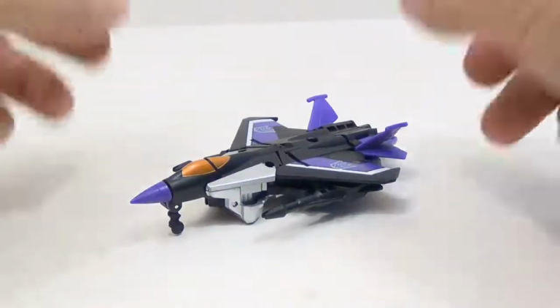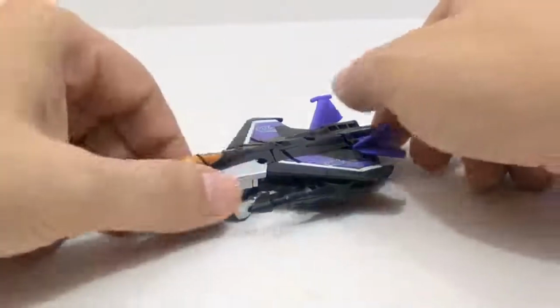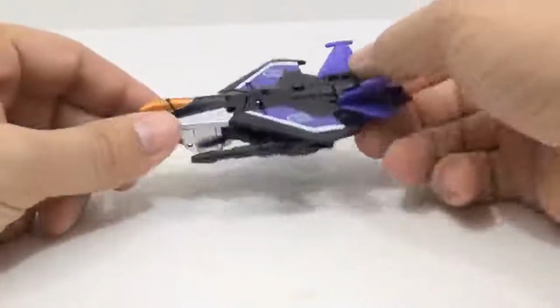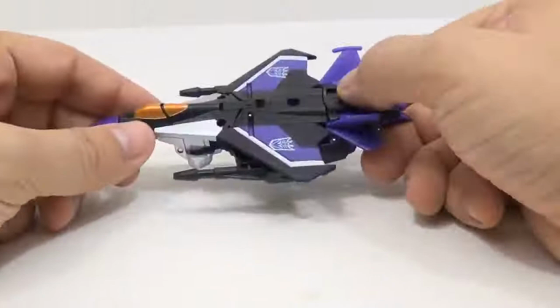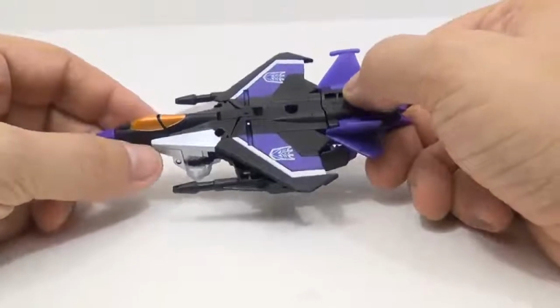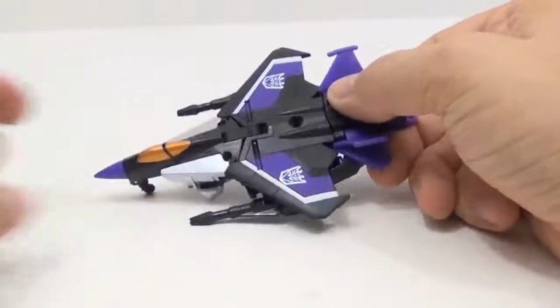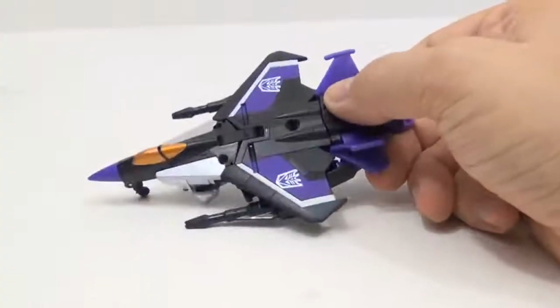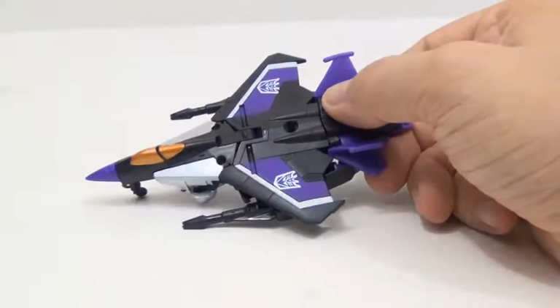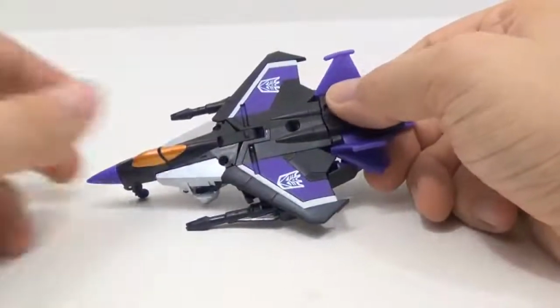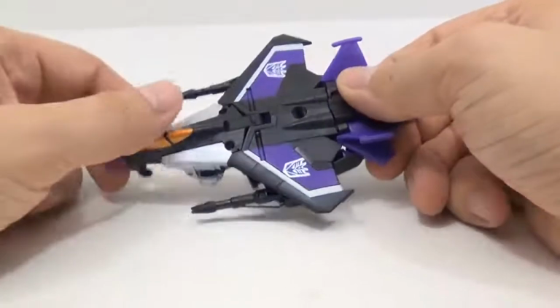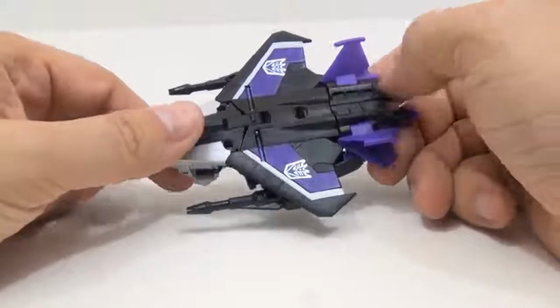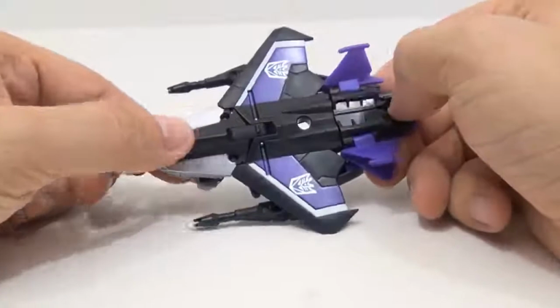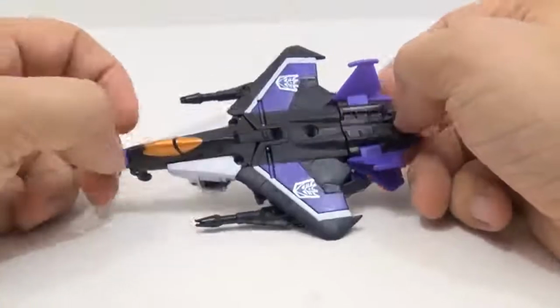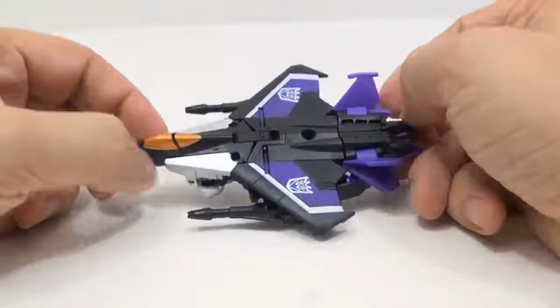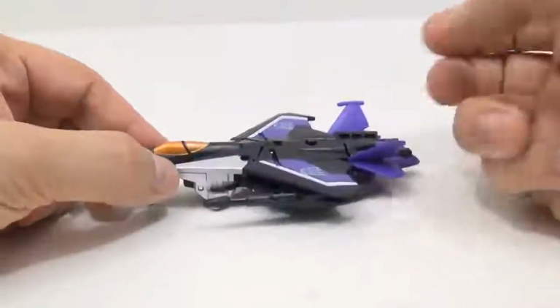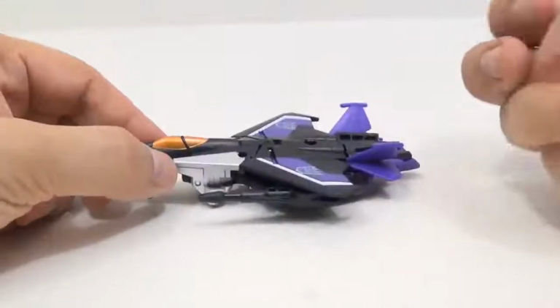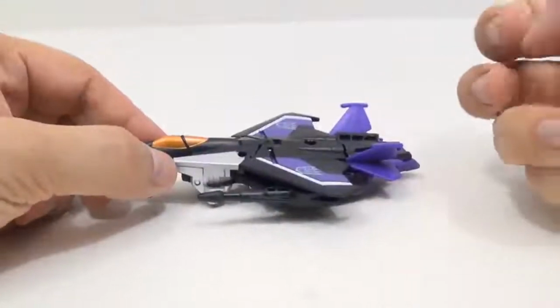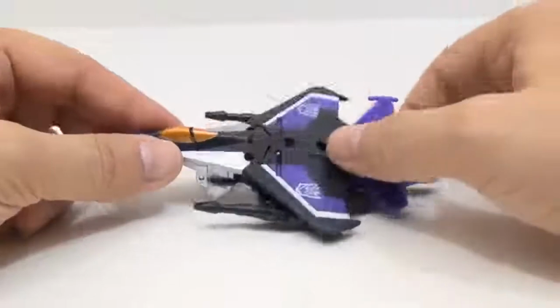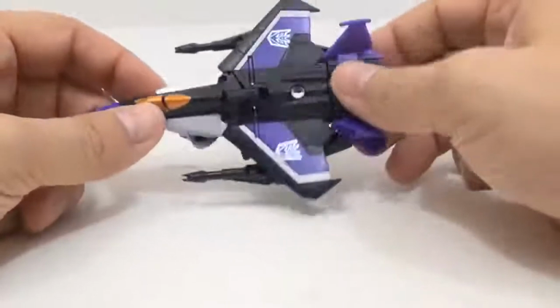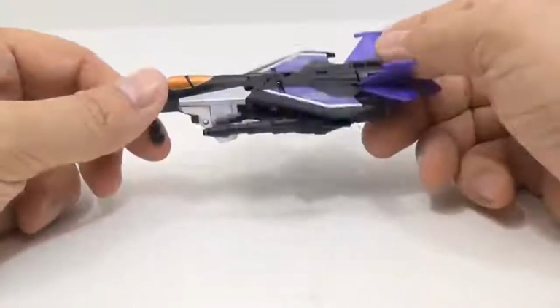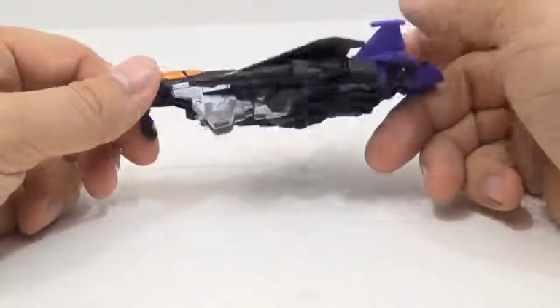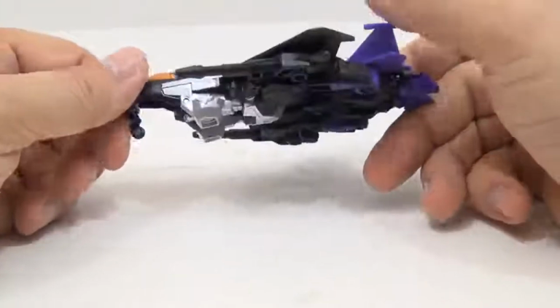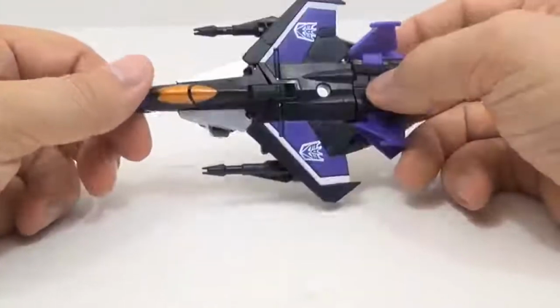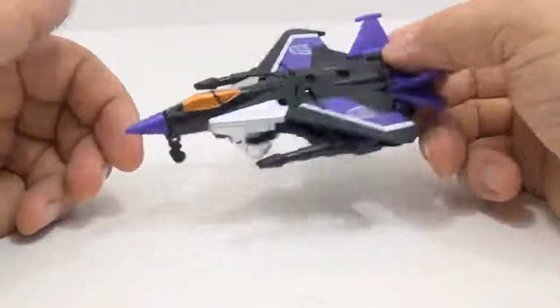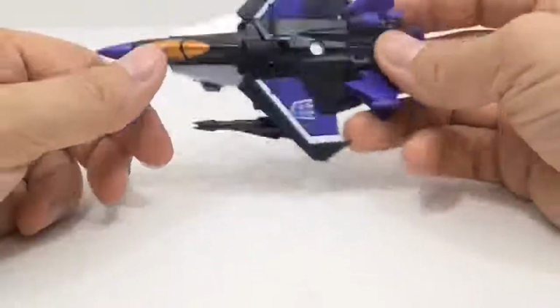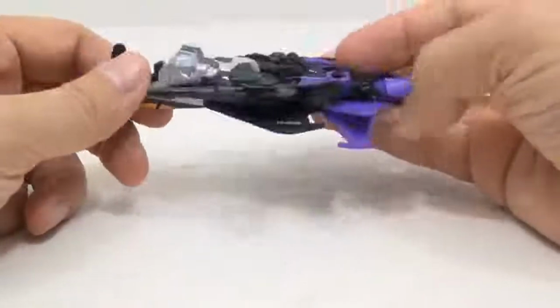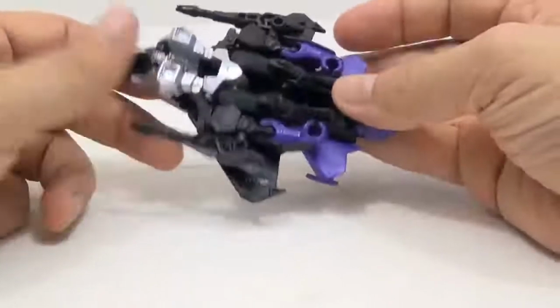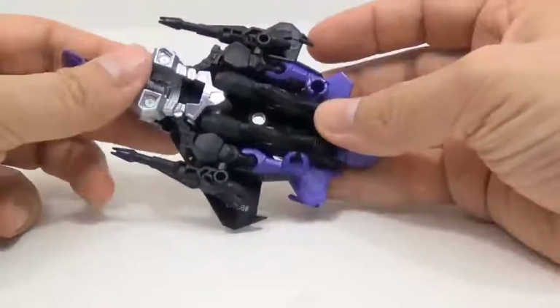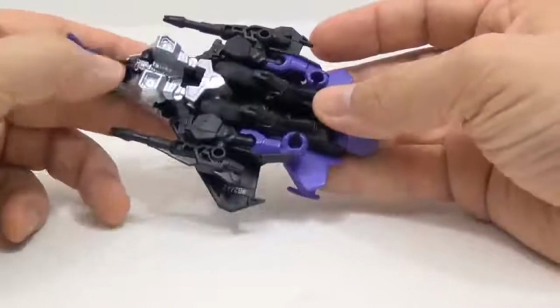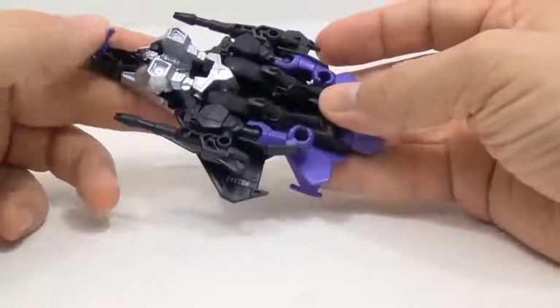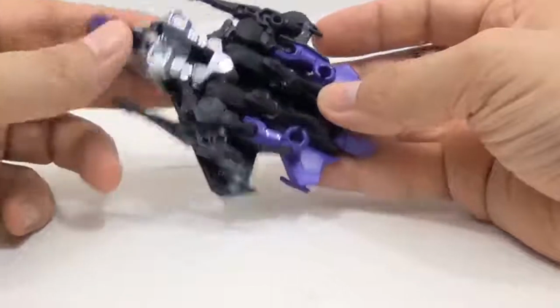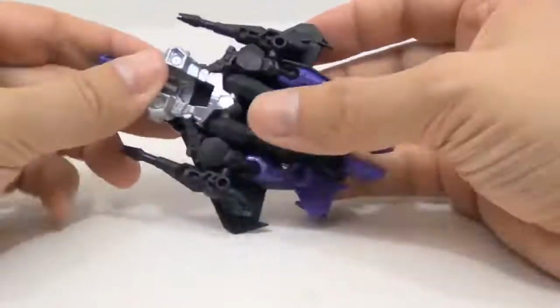I do have a video of Thundercracker, so if you wanted to check out the transformation it's going to be up here in the tab. Other than that I'm going to transform him and it will be real quick — blink and you might miss it.